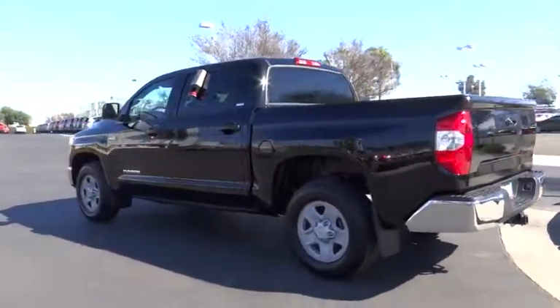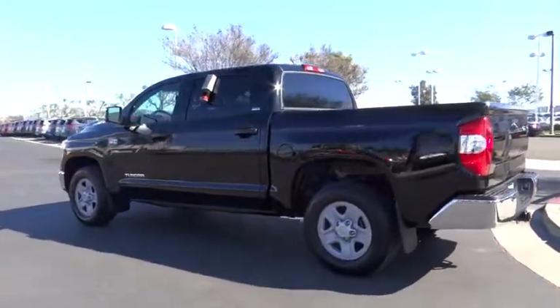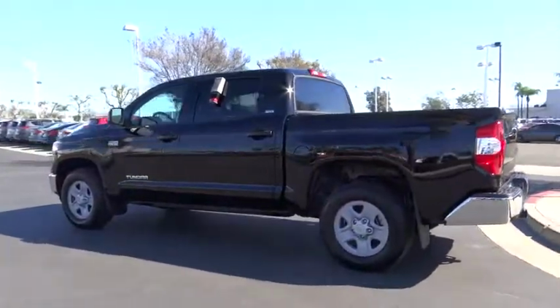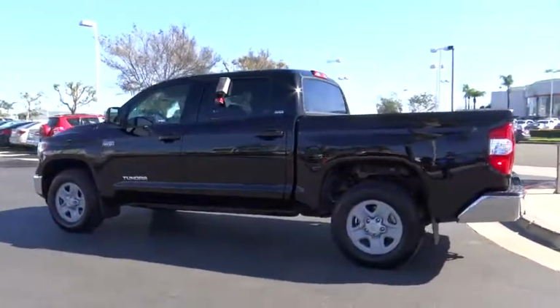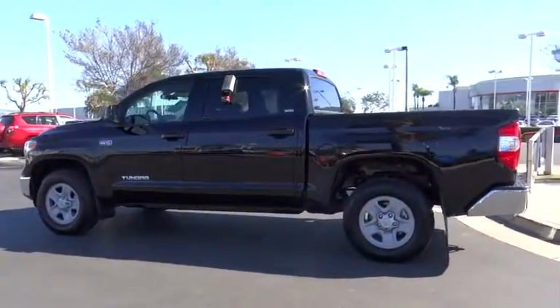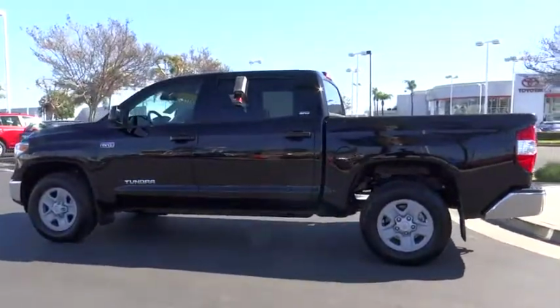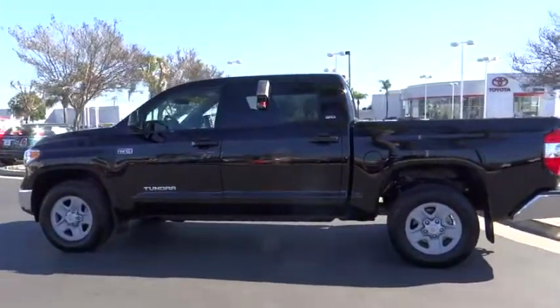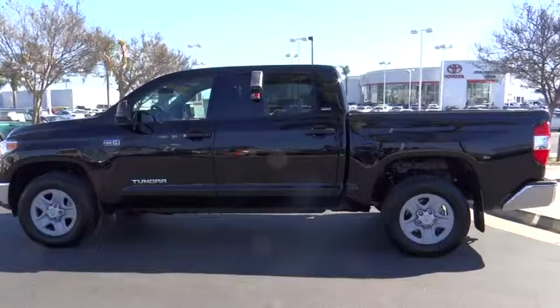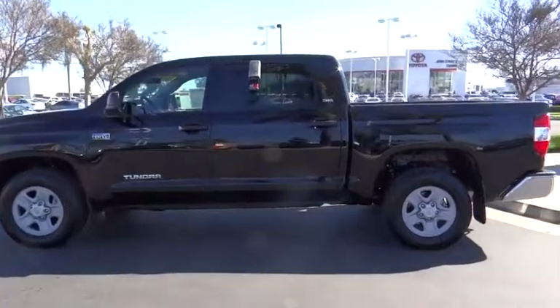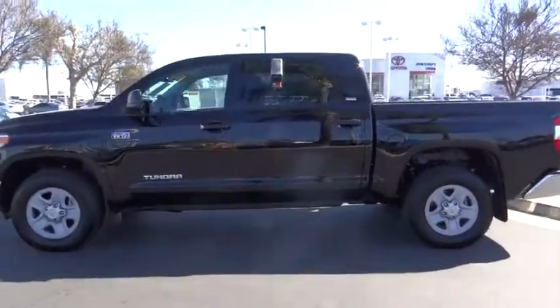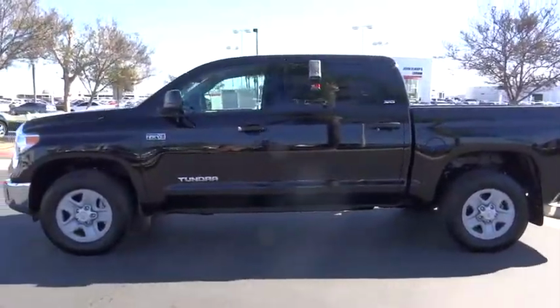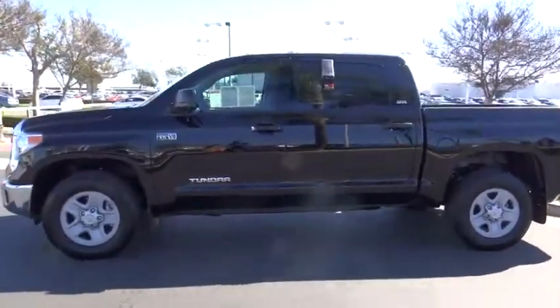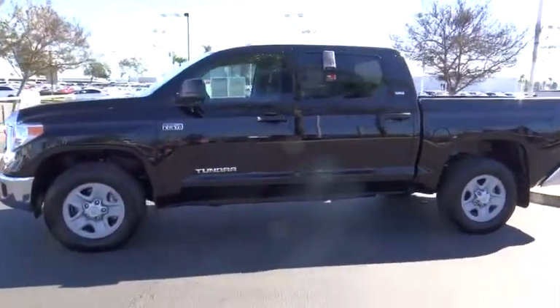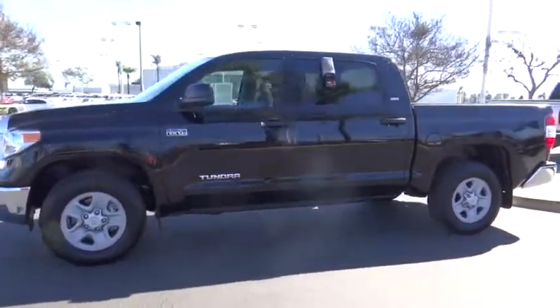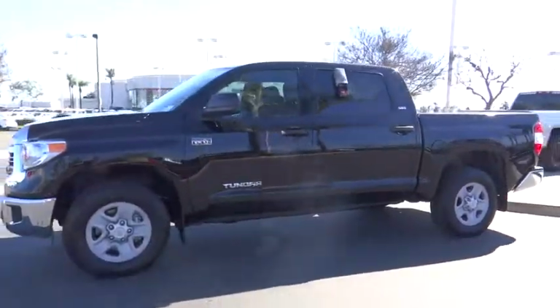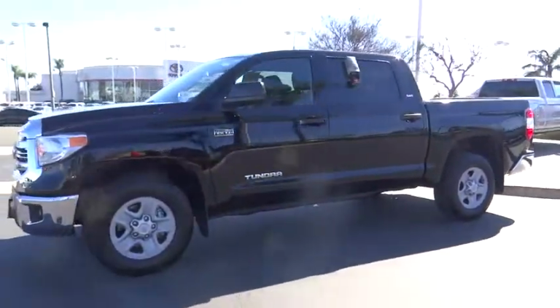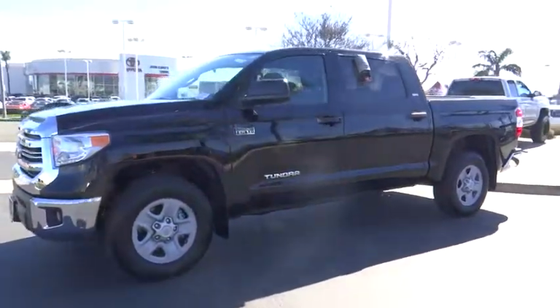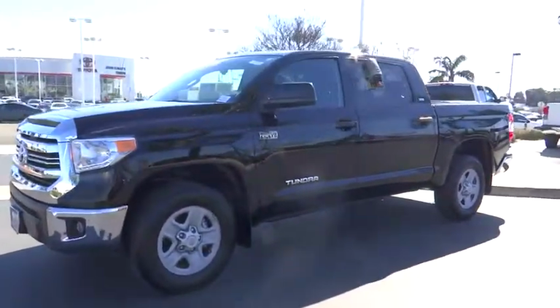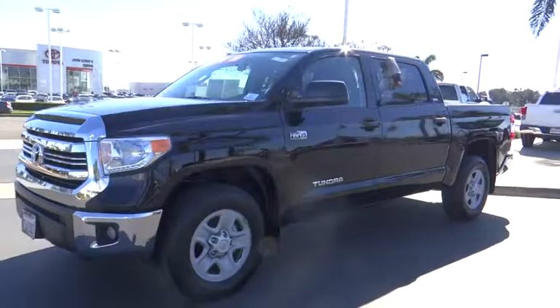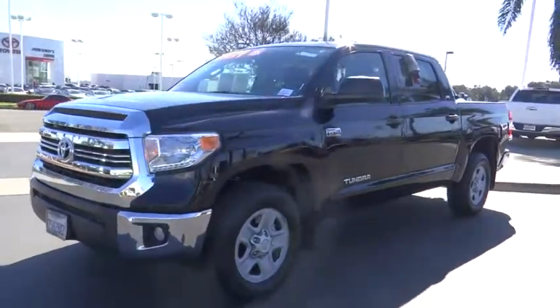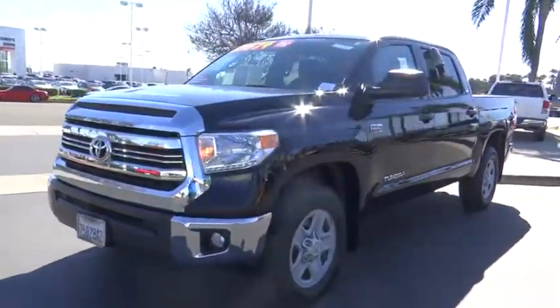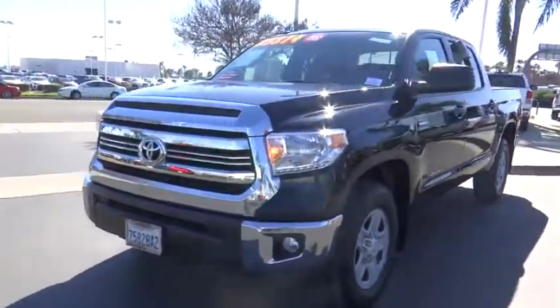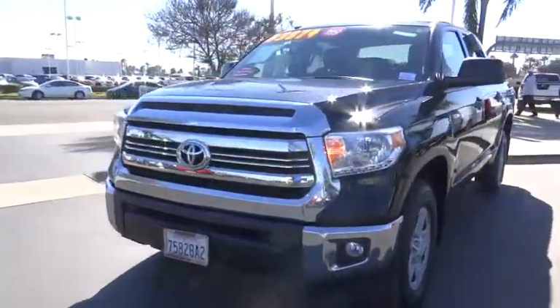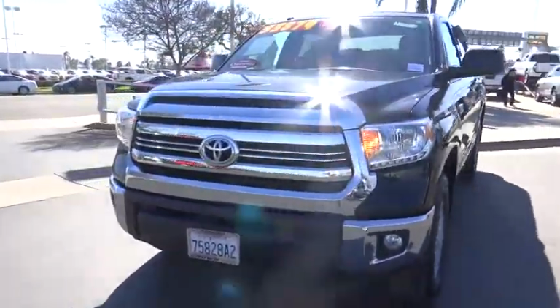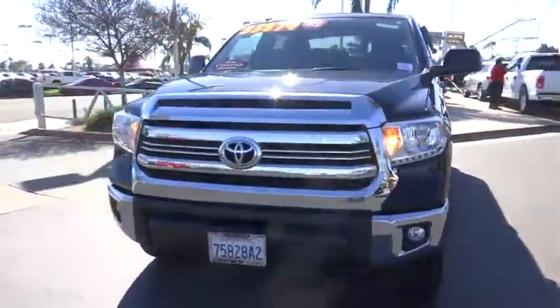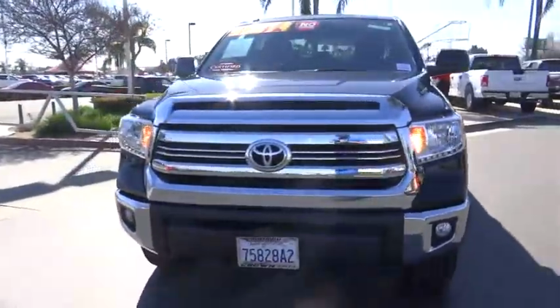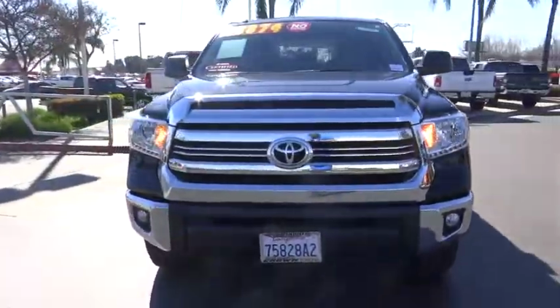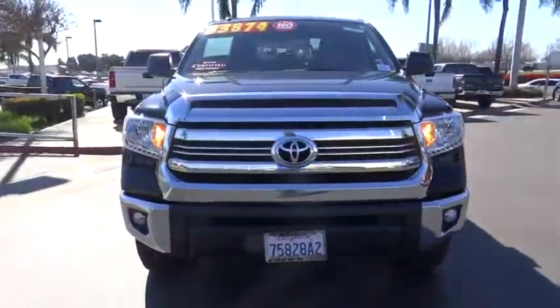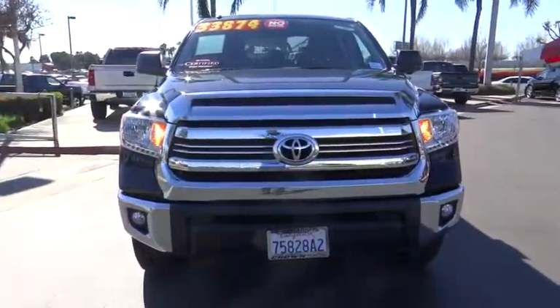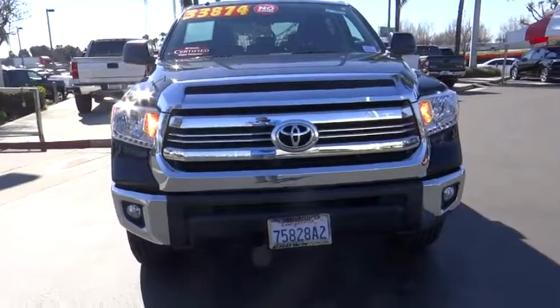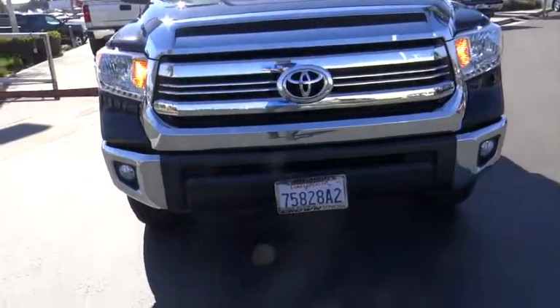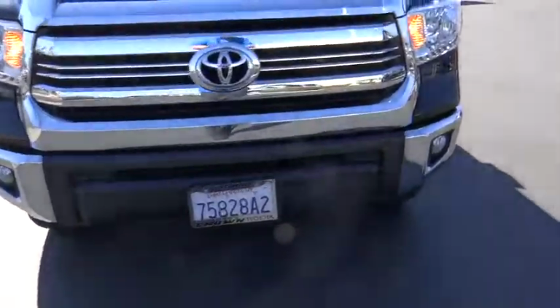With a towing capacity of up to 10,000 pounds and a payload capacity of over 2,000 pounds, the Tundra is the perfect mix of power and efficiency. This vehicle has less than 8,000 miles. Here are some of this vehicle's great options.